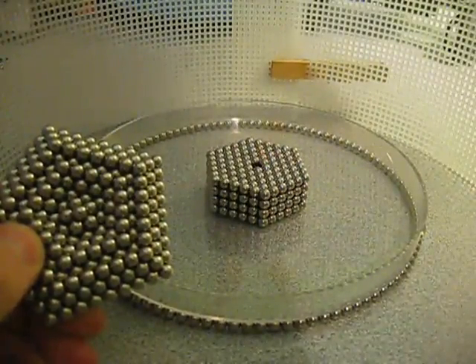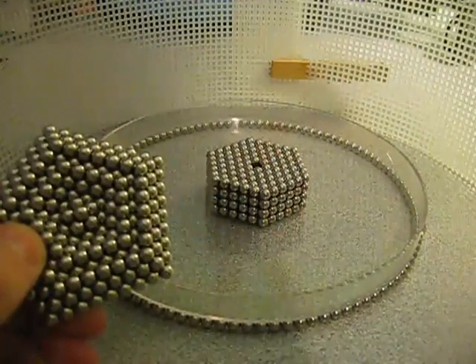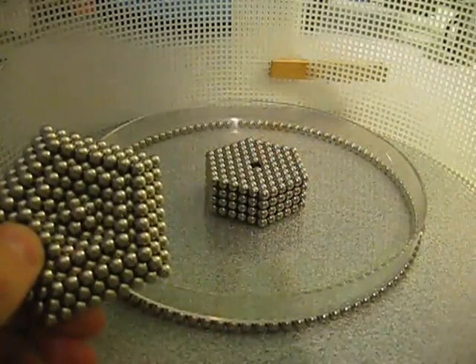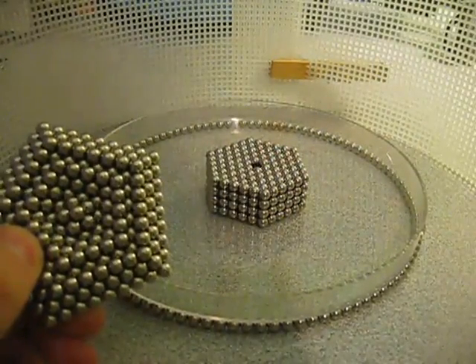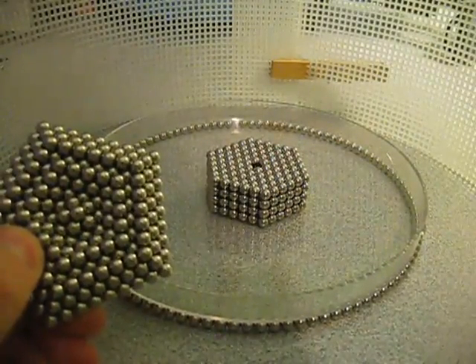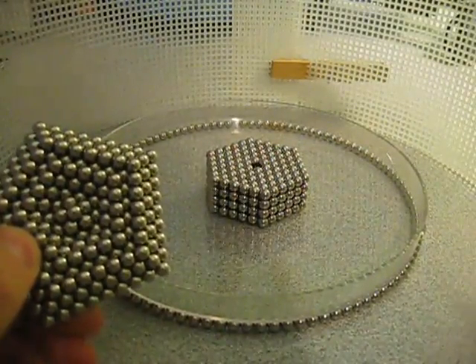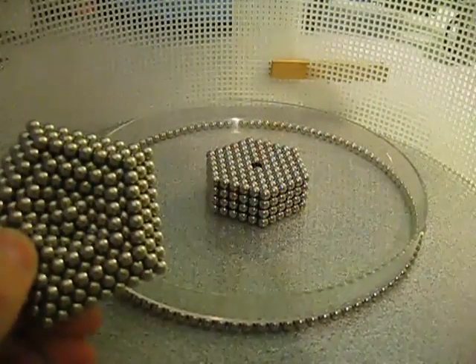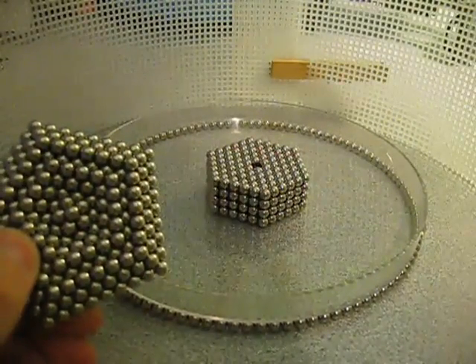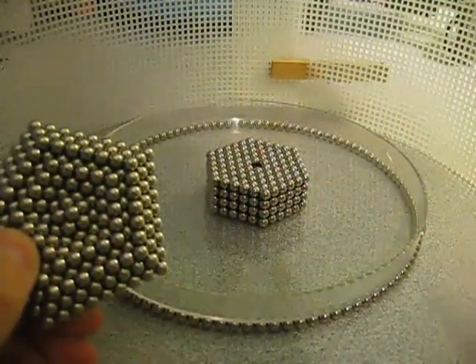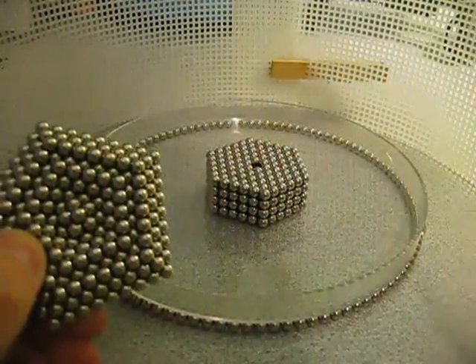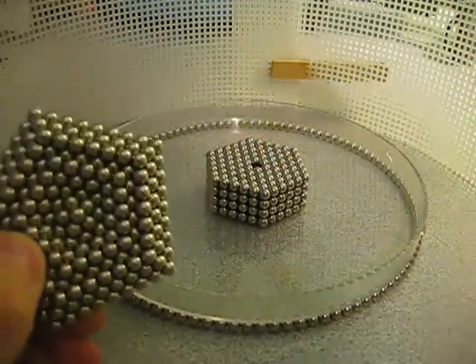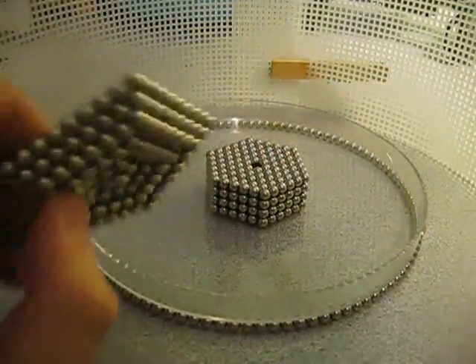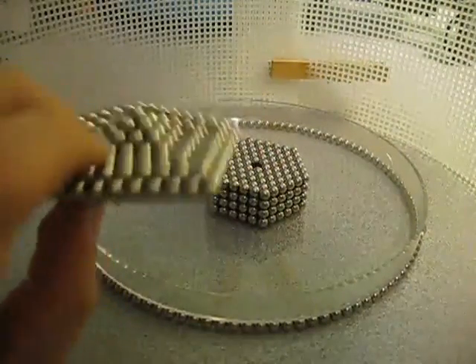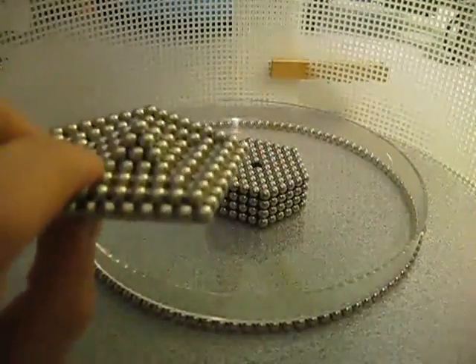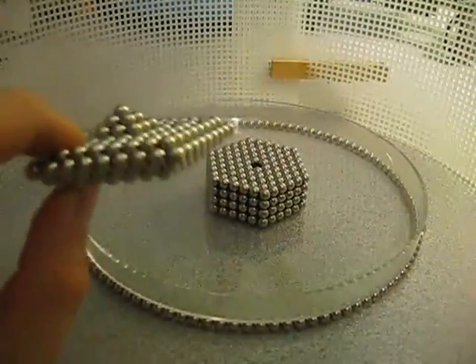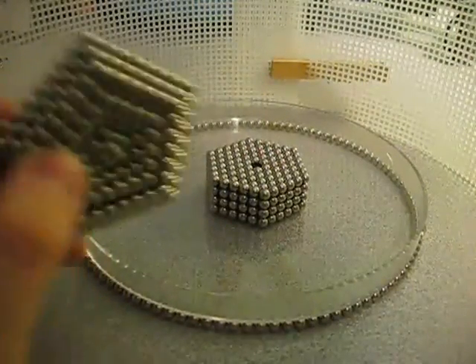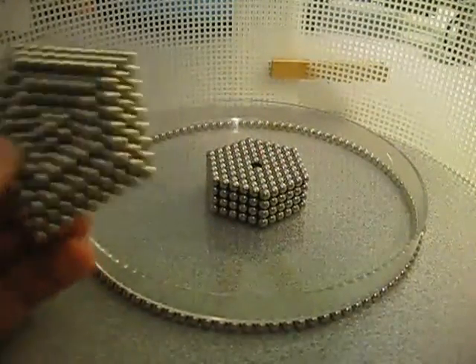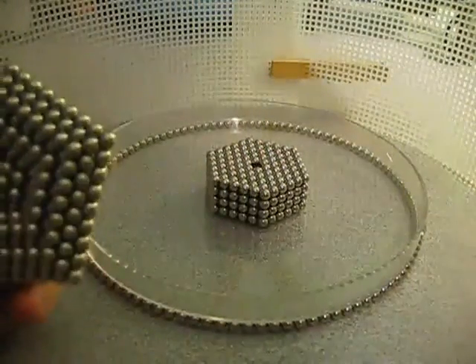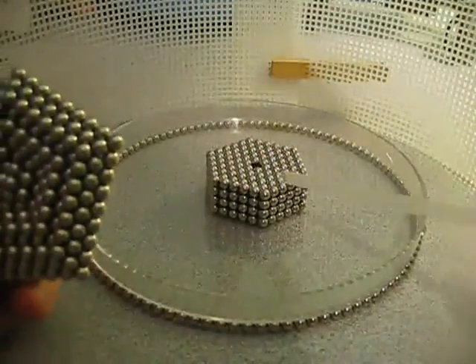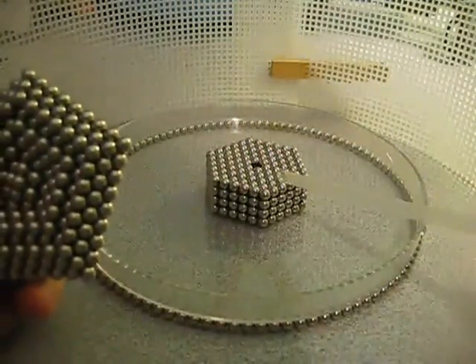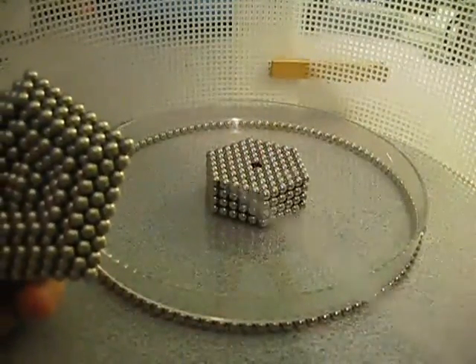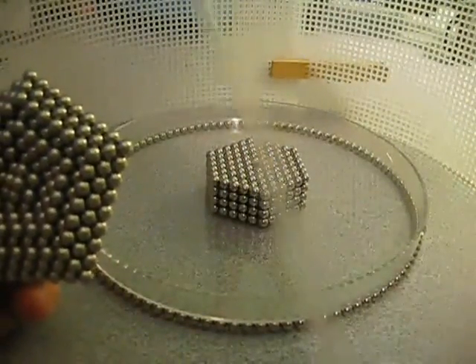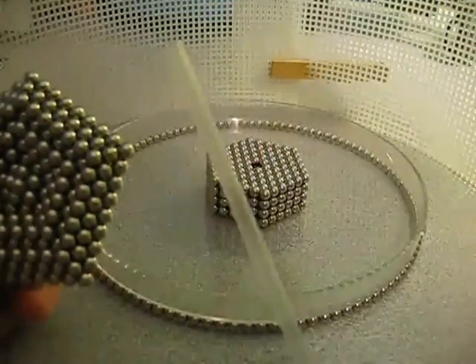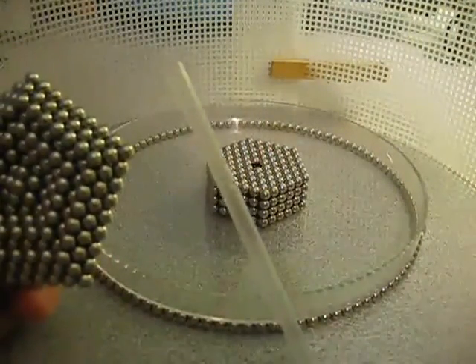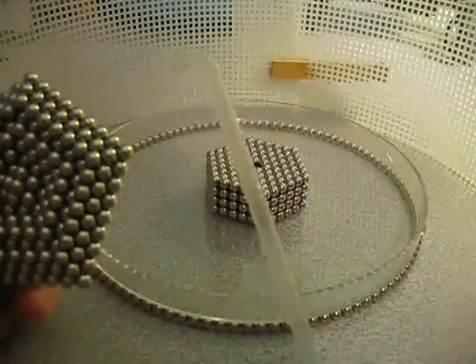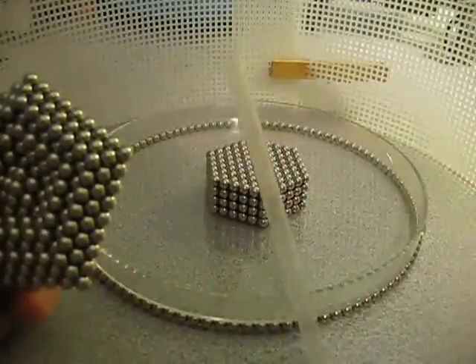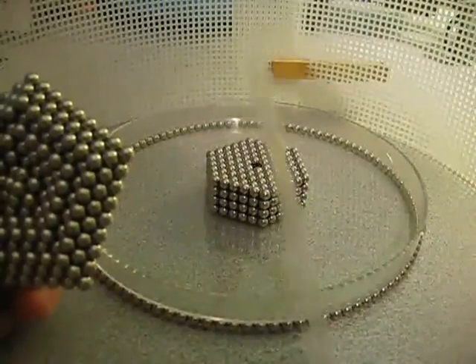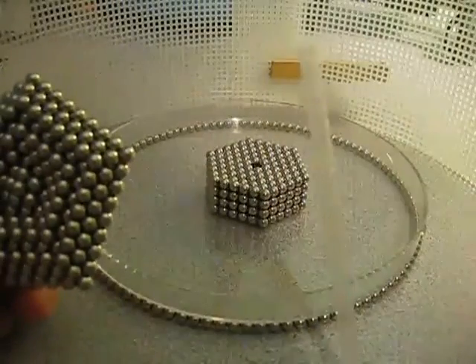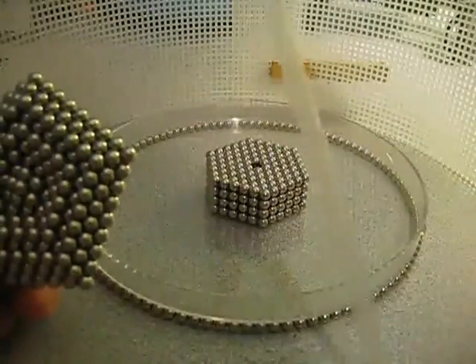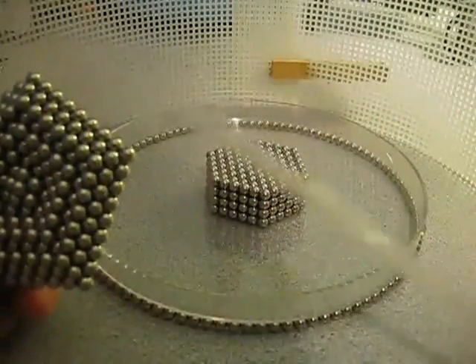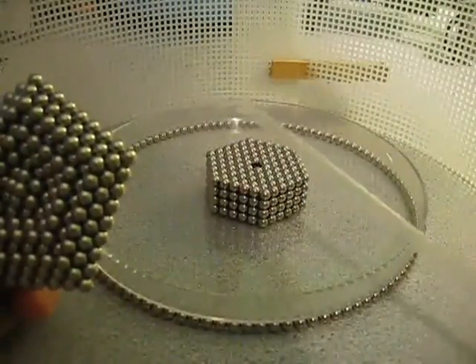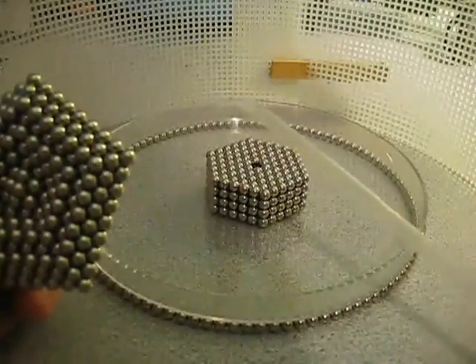This is my video on how to make Zen Magnets explode. This is your basic top, and this is a stack of hexagons, and this is the magic — just a simple straw.